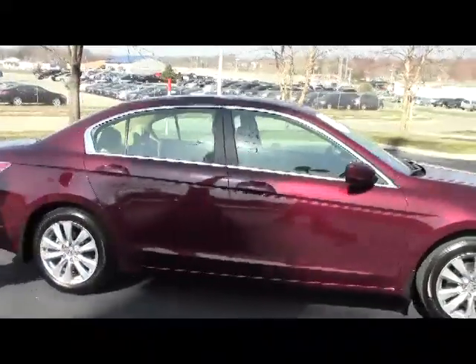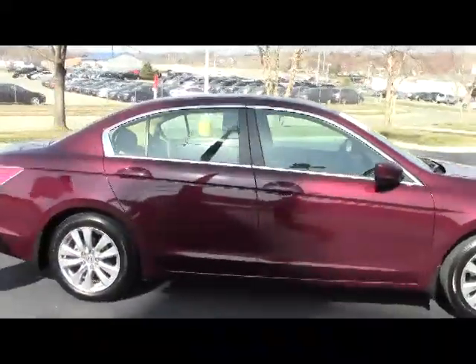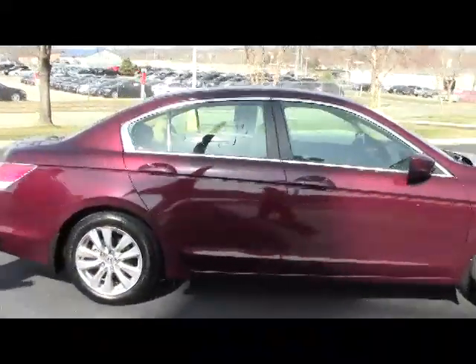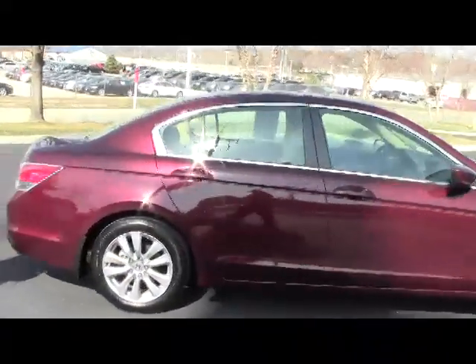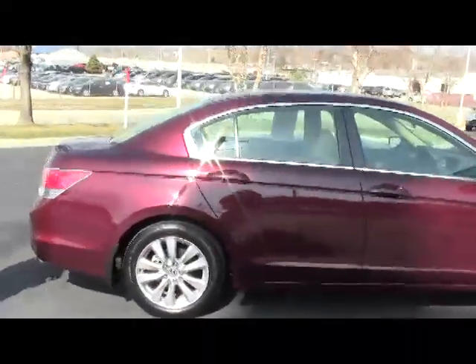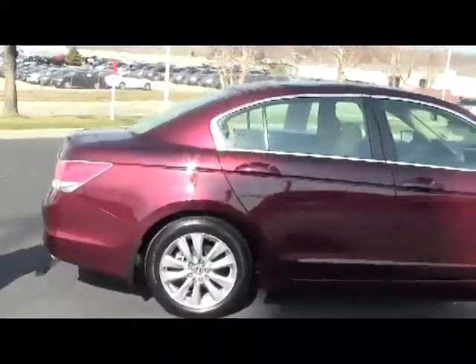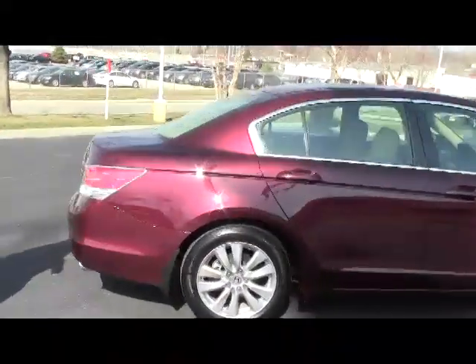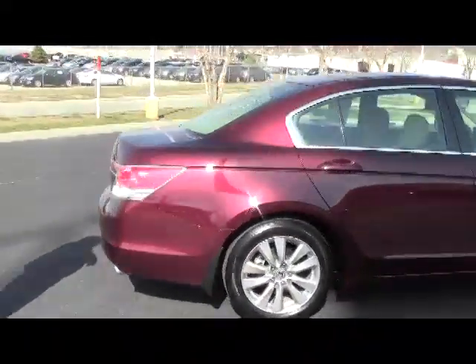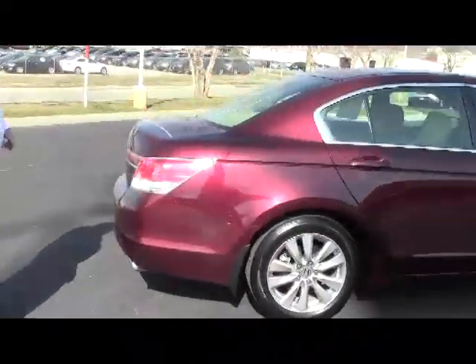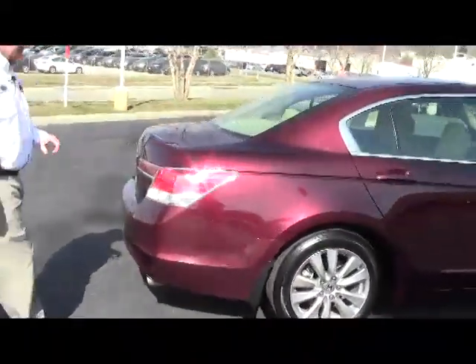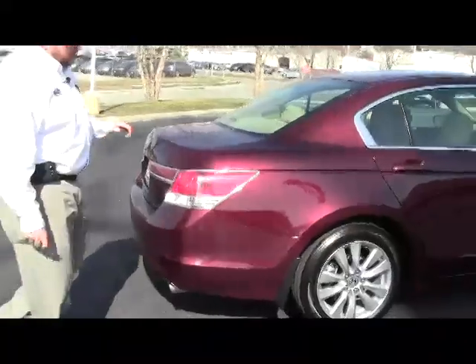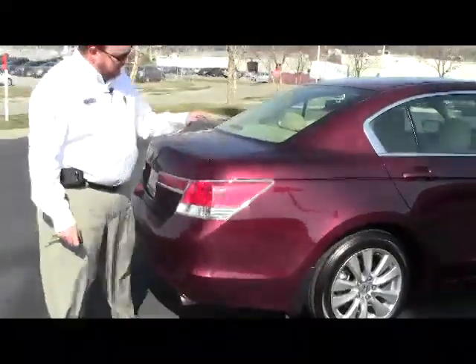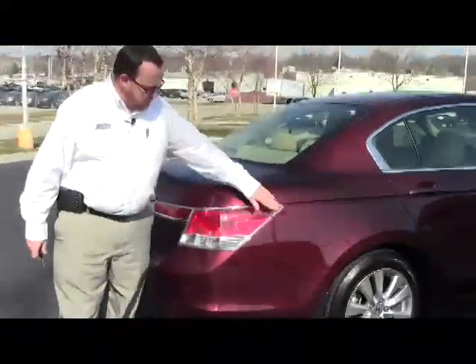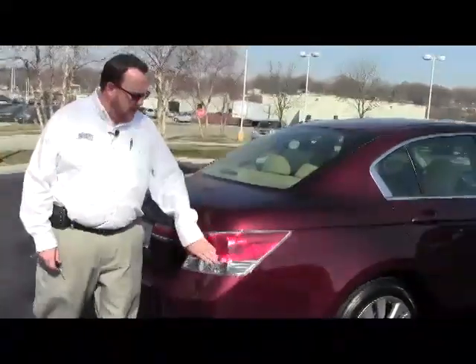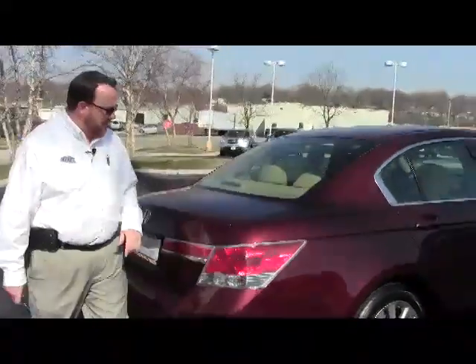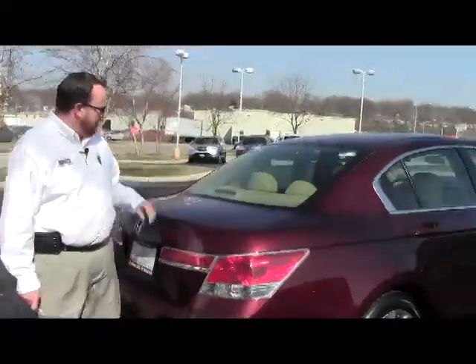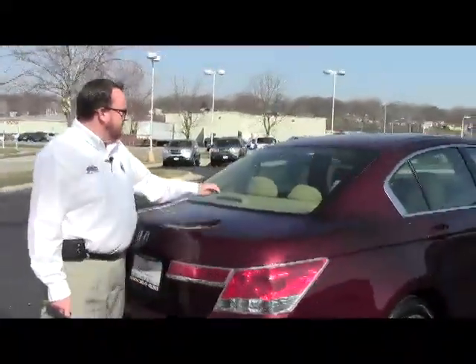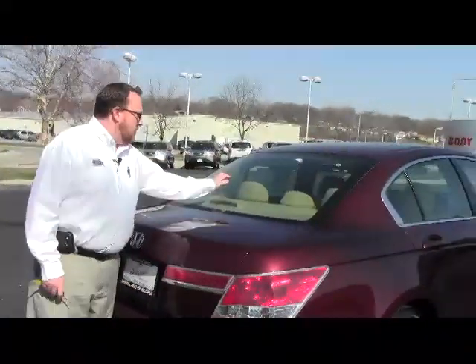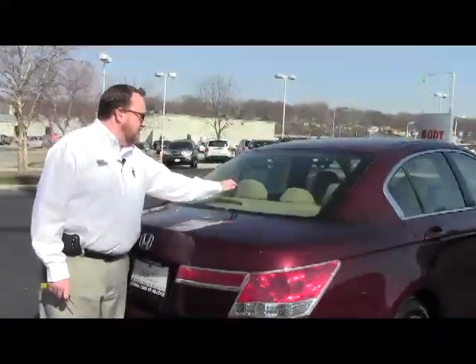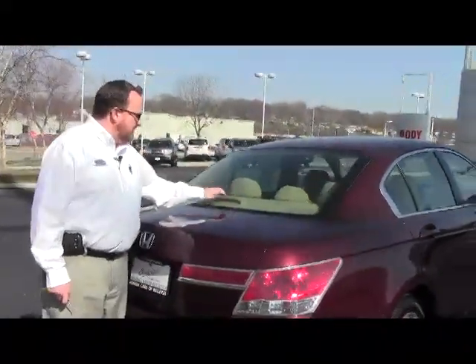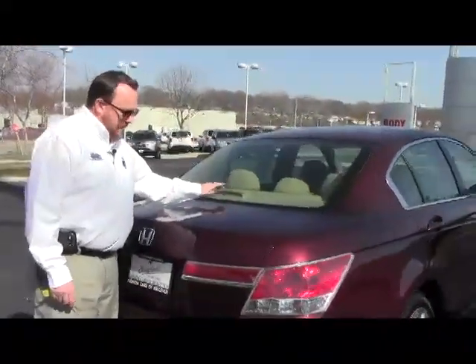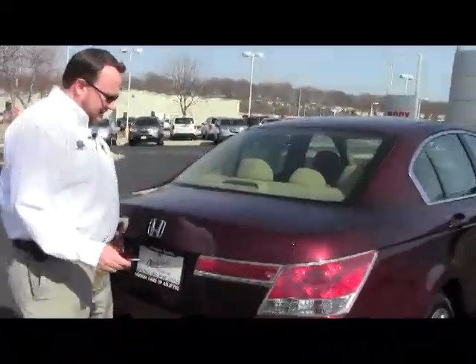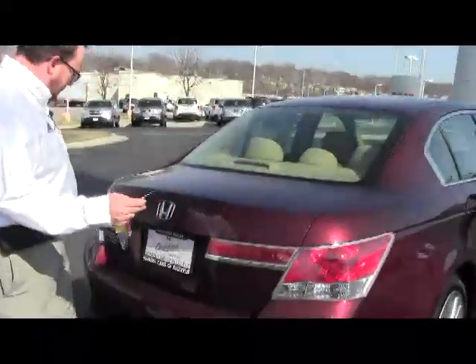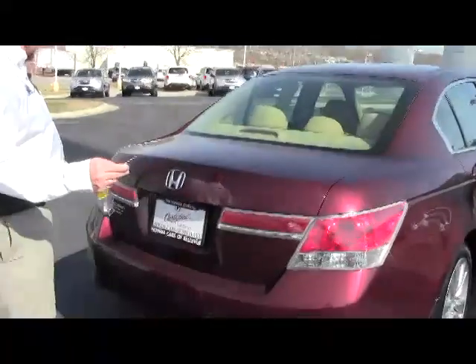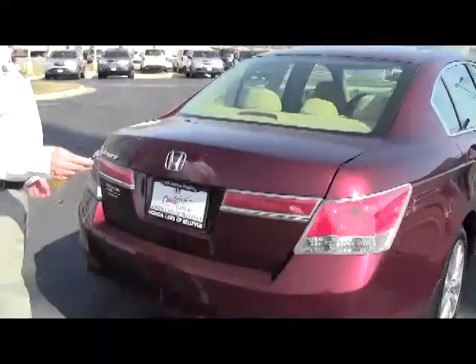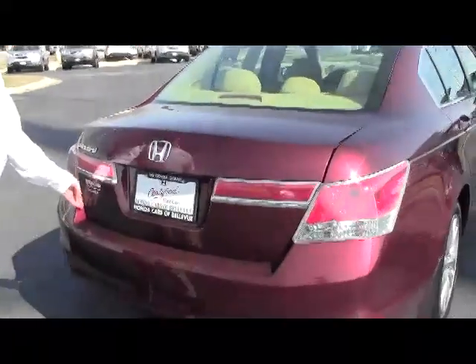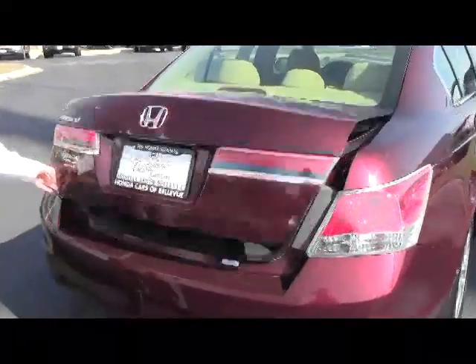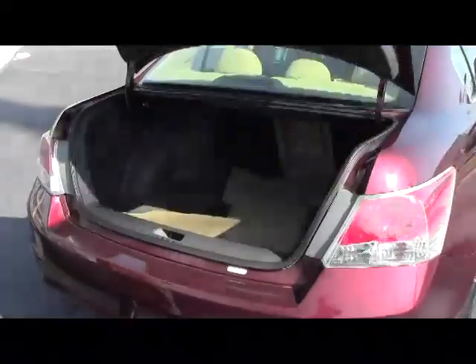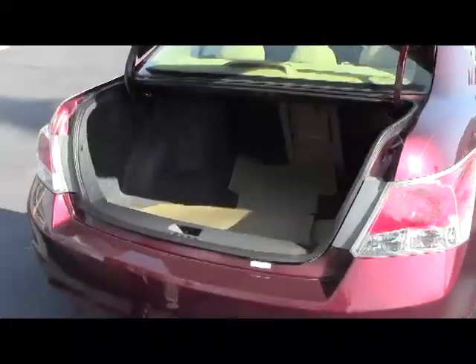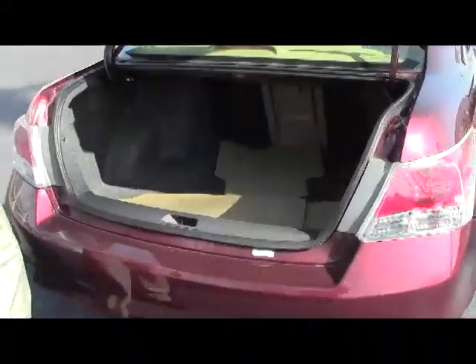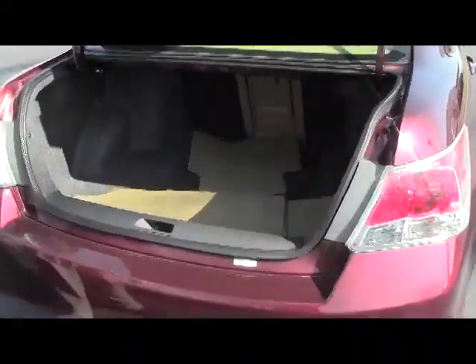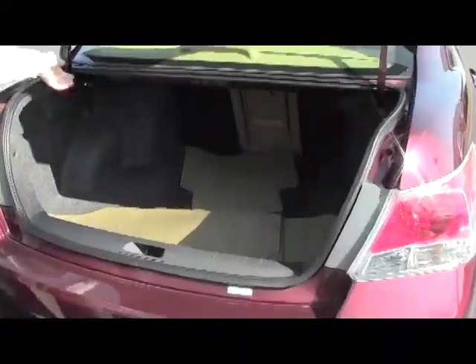It is certified, so you get the remainder of the factory warranty plus 12 months and 12,000 miles, and the remainder of the powertrain warranty — that's seven years and 100,000 miles. It also features wraparound brake lights and rear window defrost.